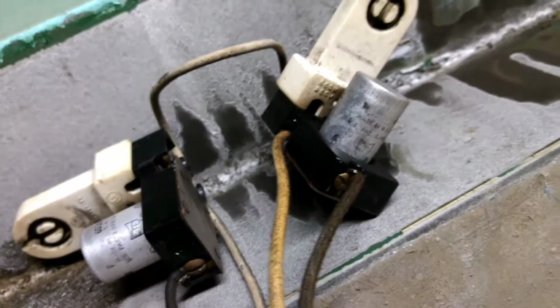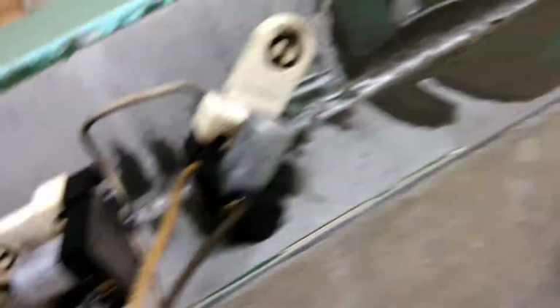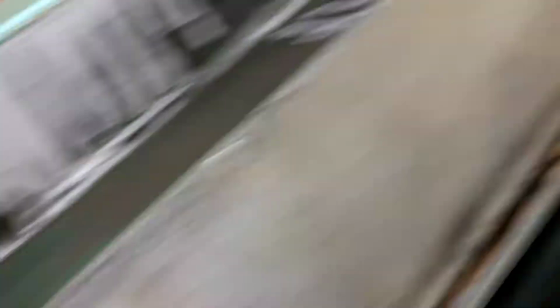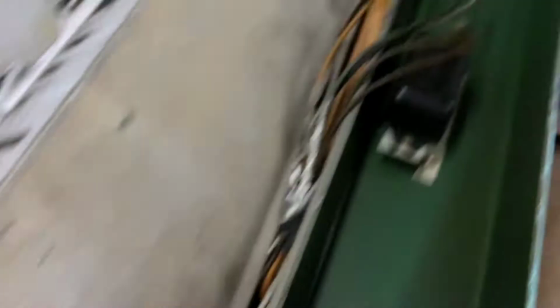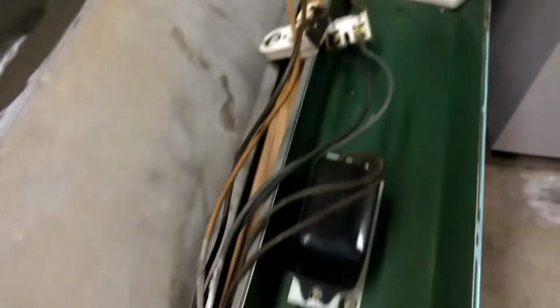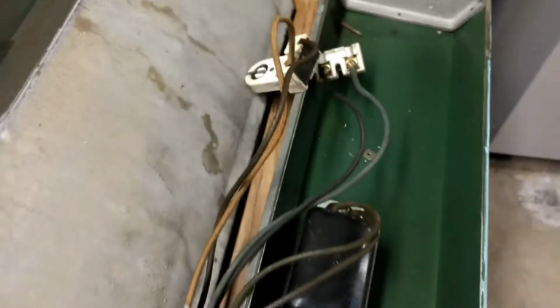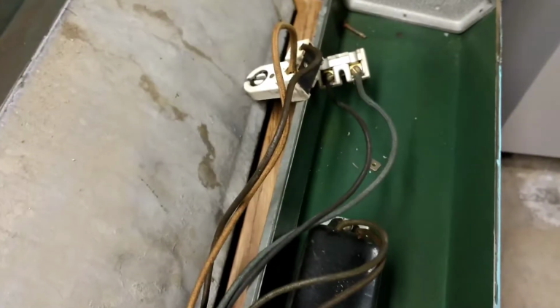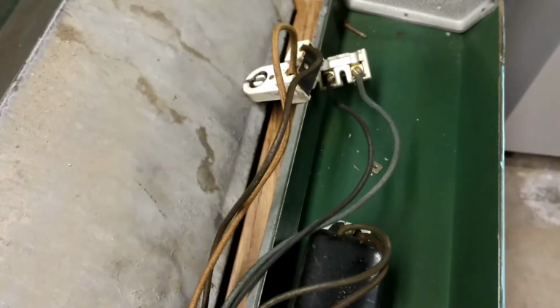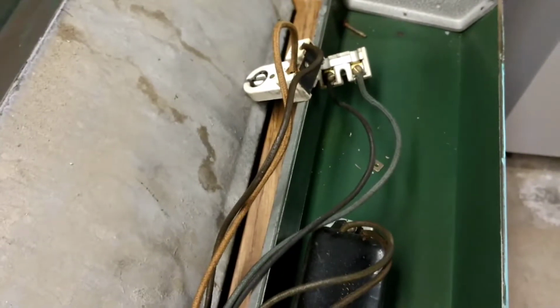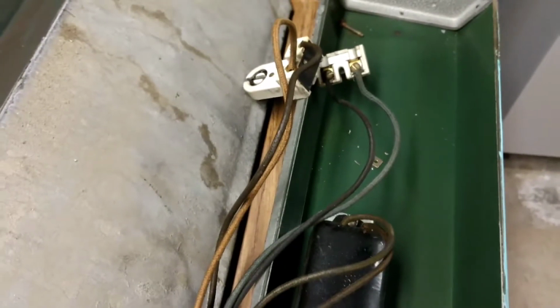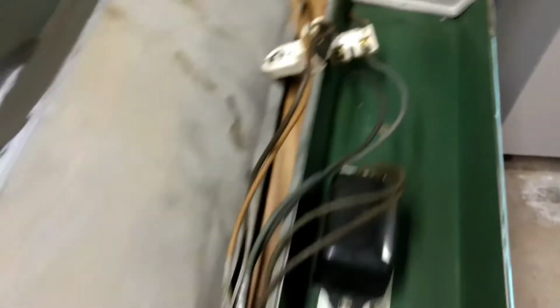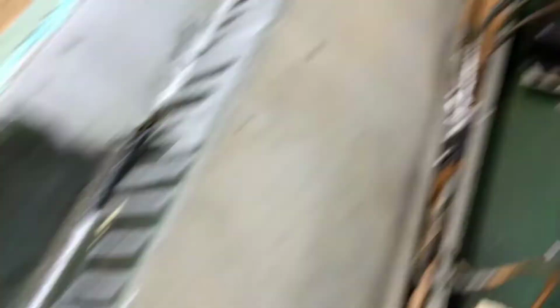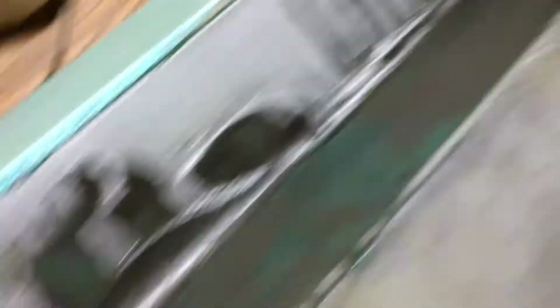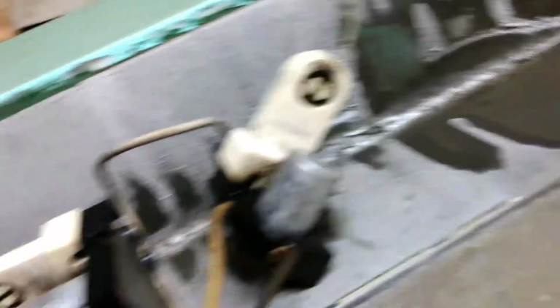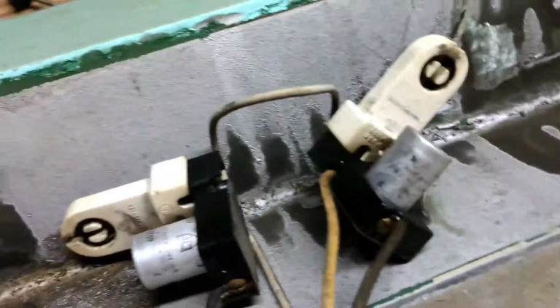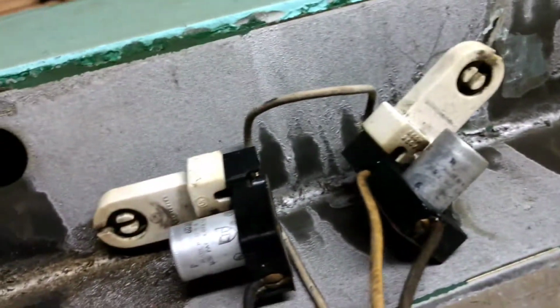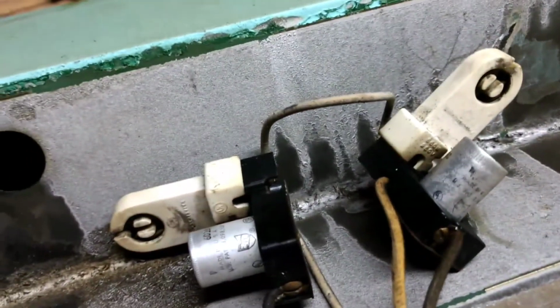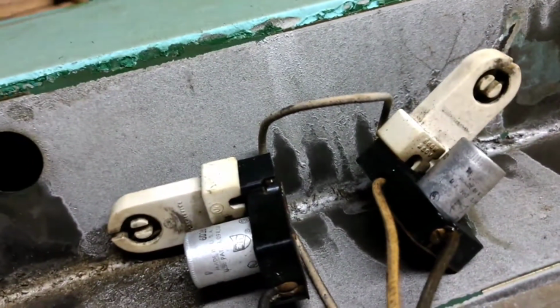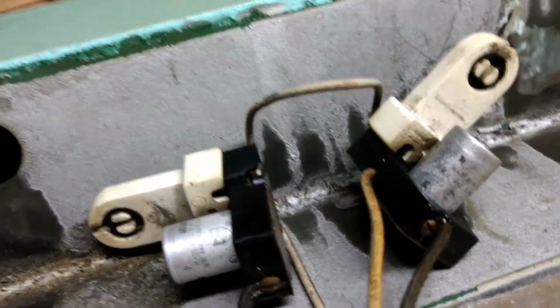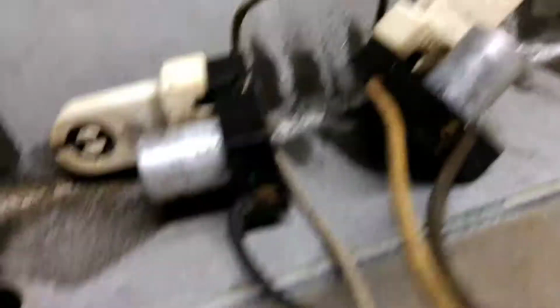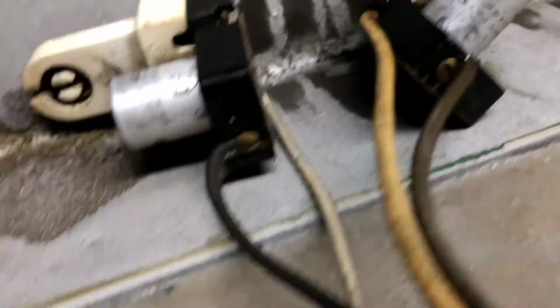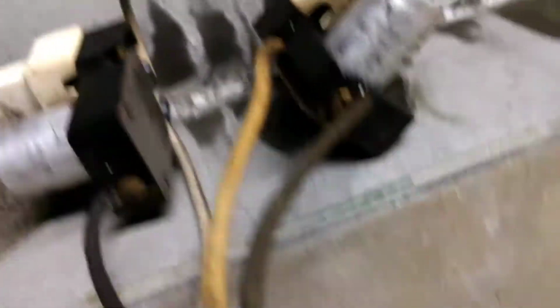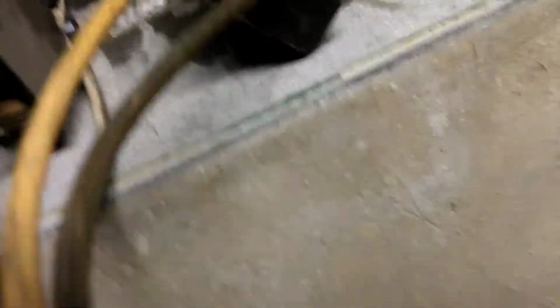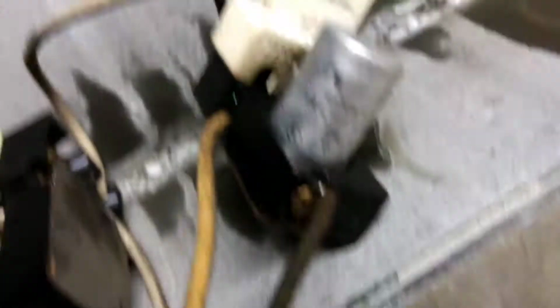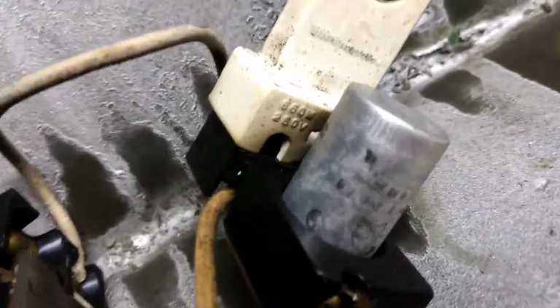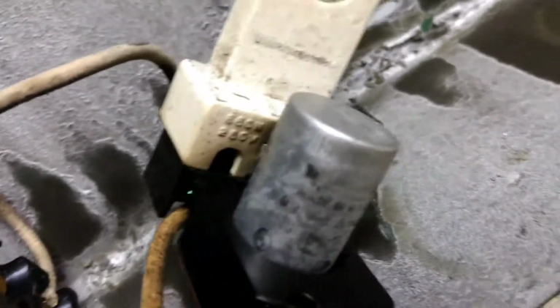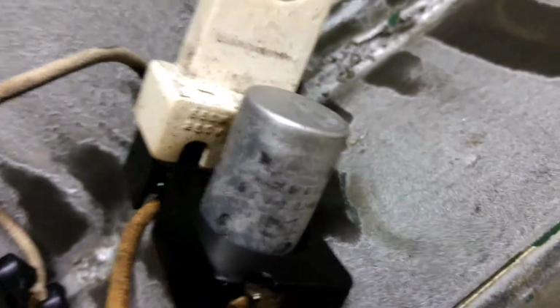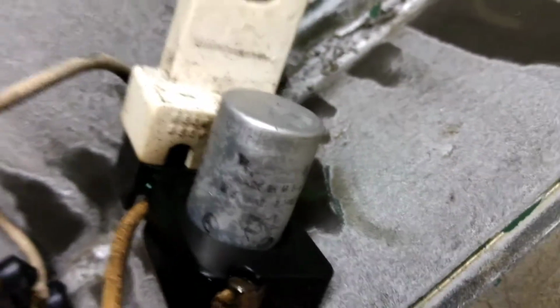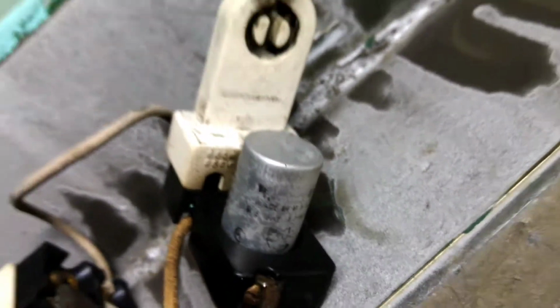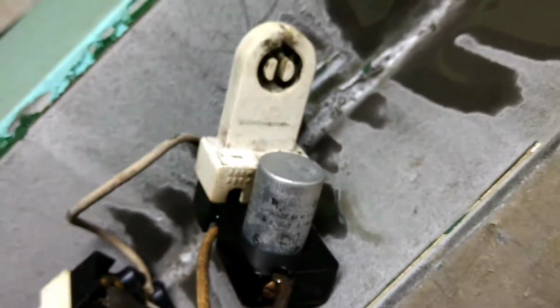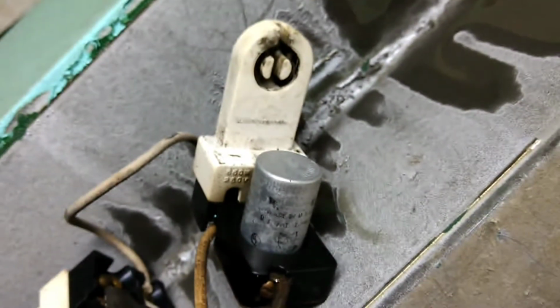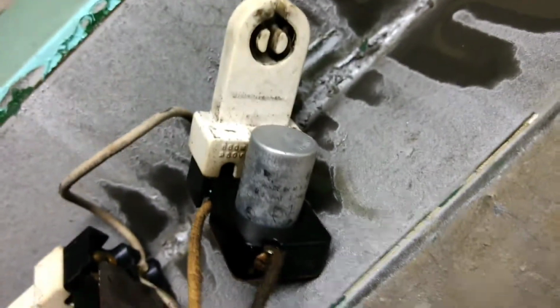So I guess that end is just the one end of the bulb. This is the other end of the bulb, and this has the starter built into it.